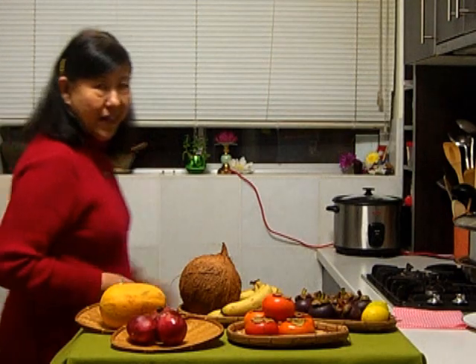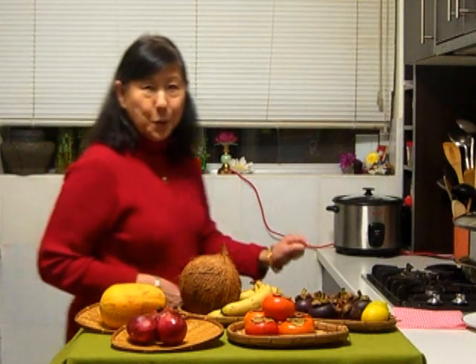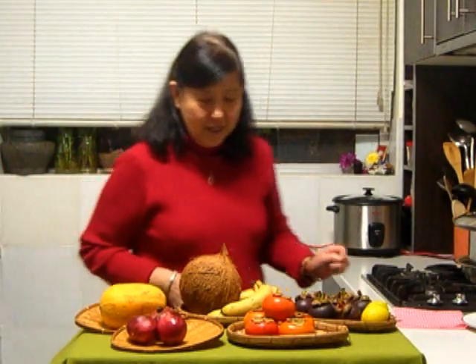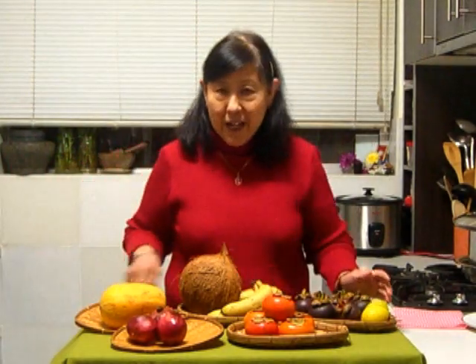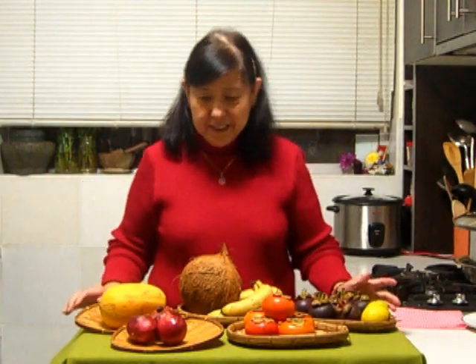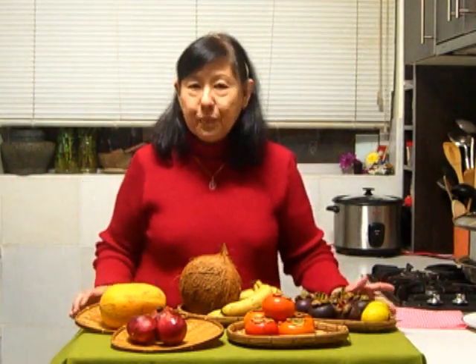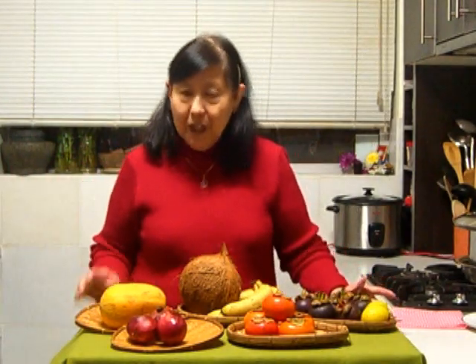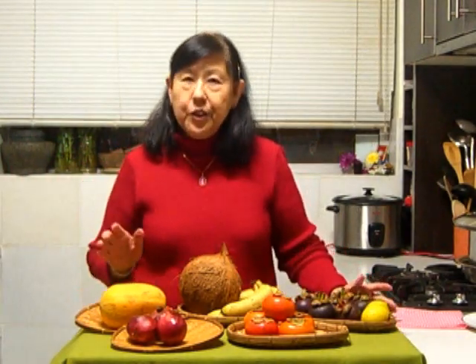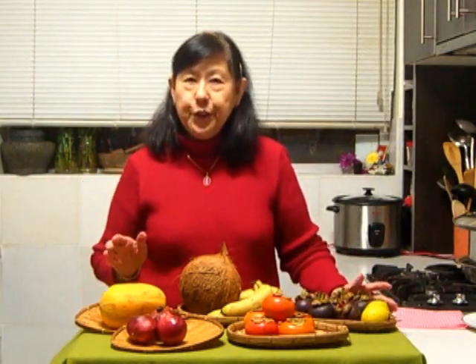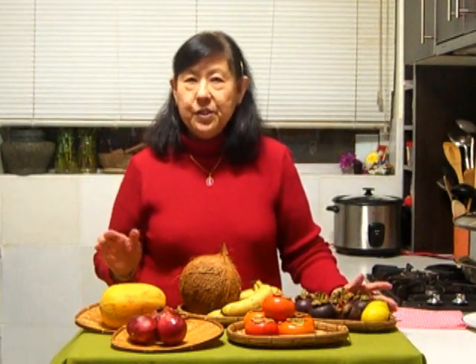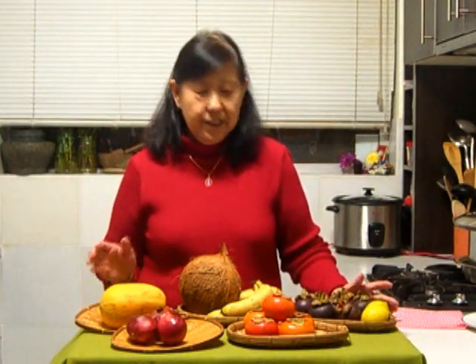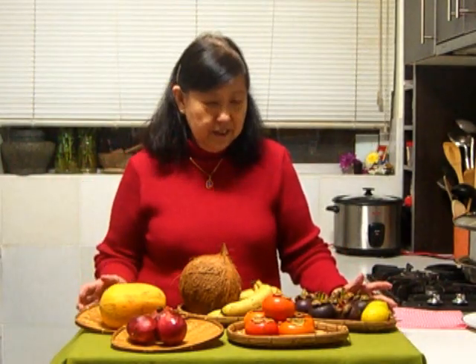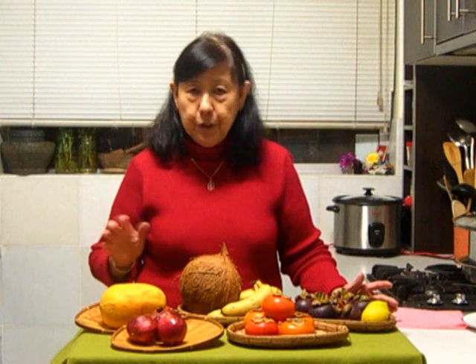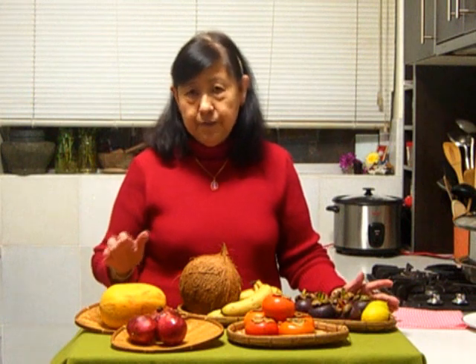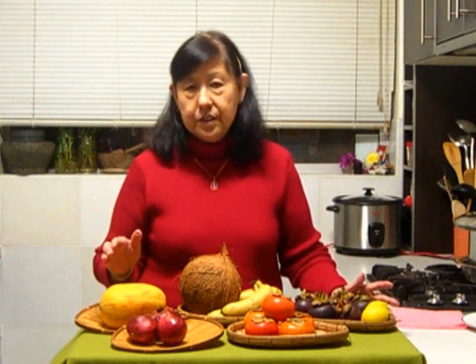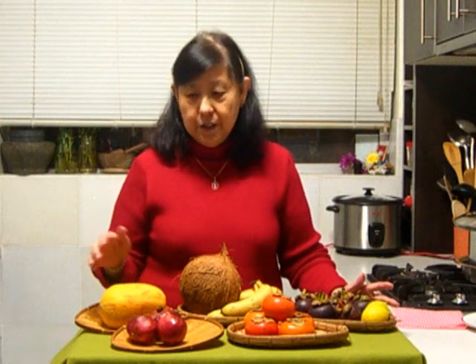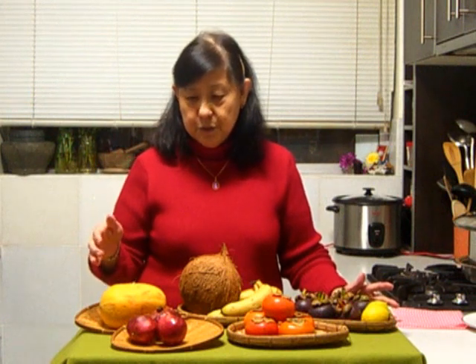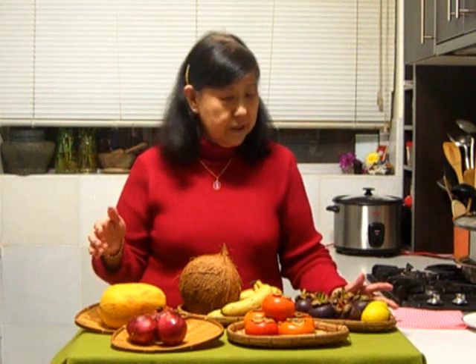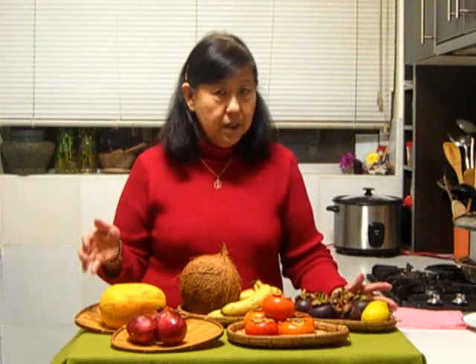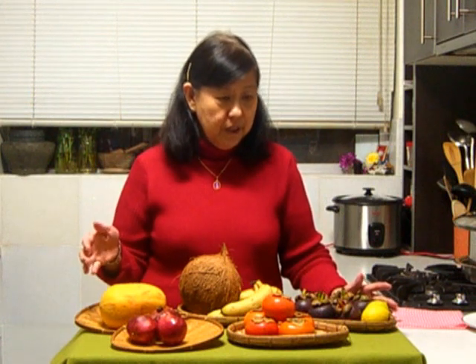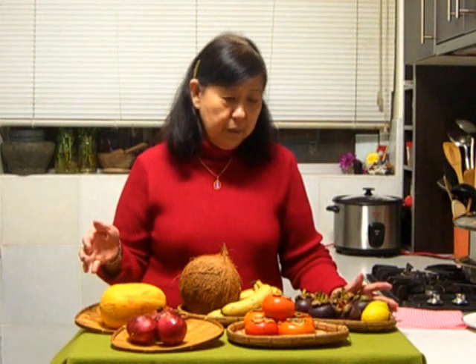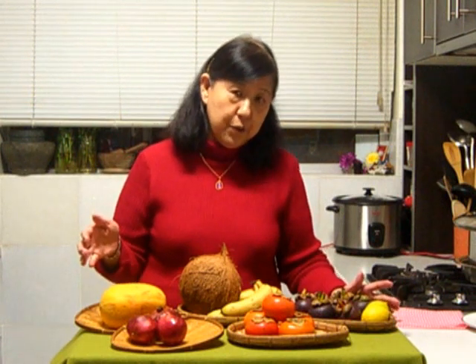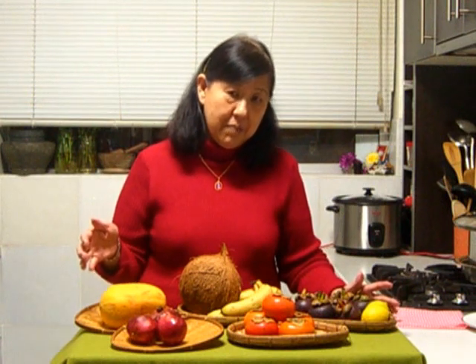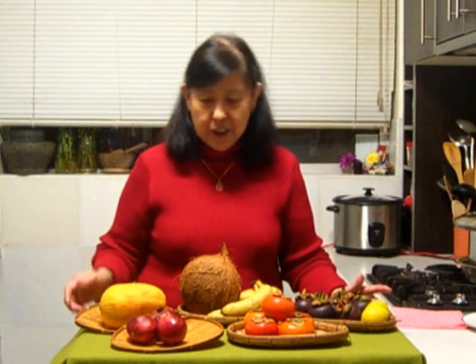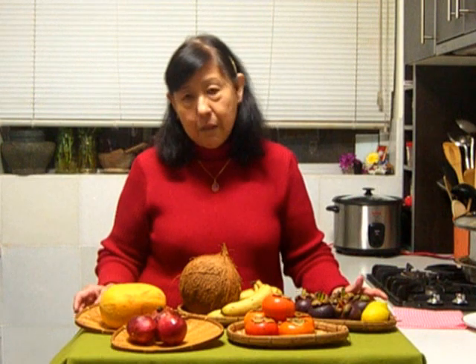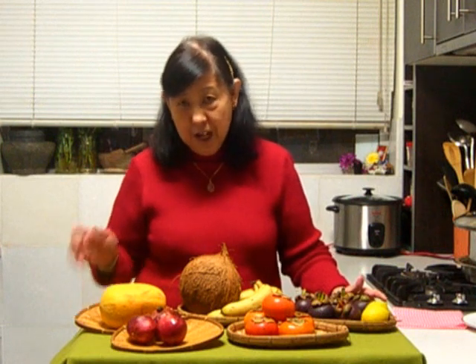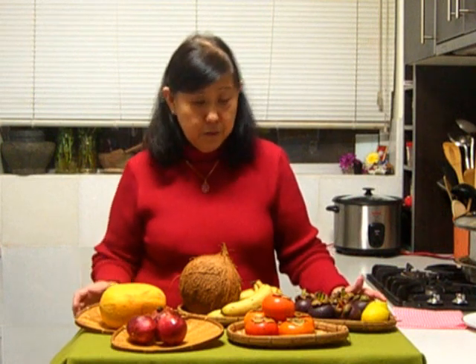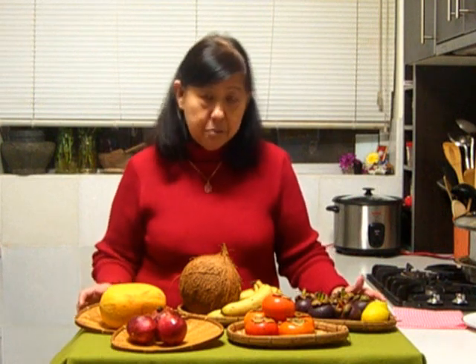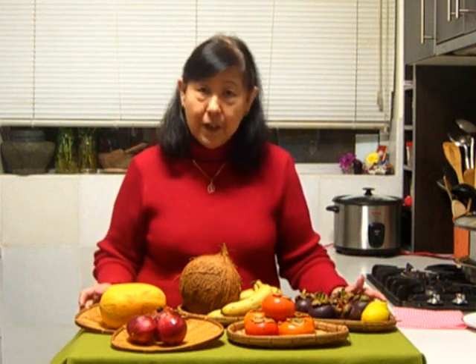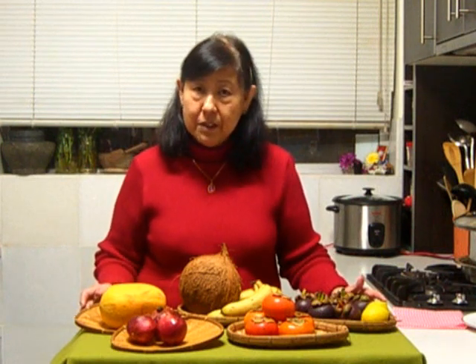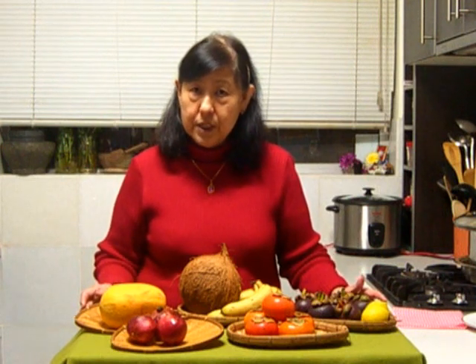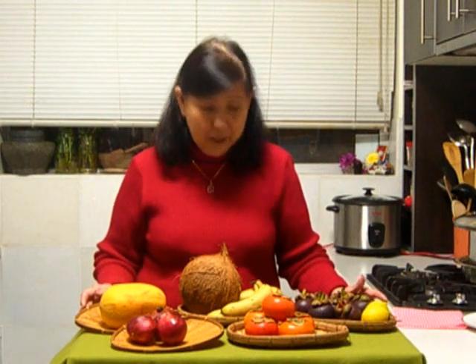Hello, I'm Nancy. I'm just going to show you tonight a few of the fruits that I used to eat when I grew up in Malaysia. I'm very happy to be able to find them in Australia as well.